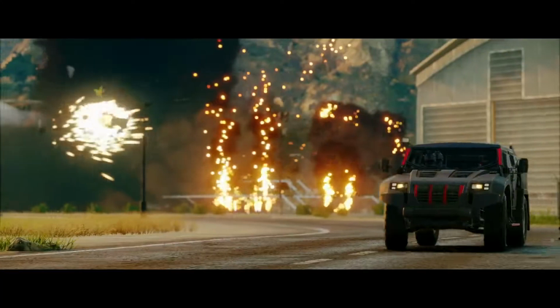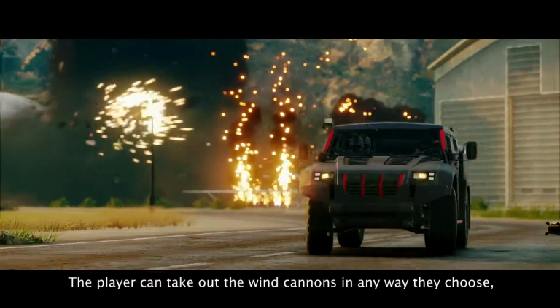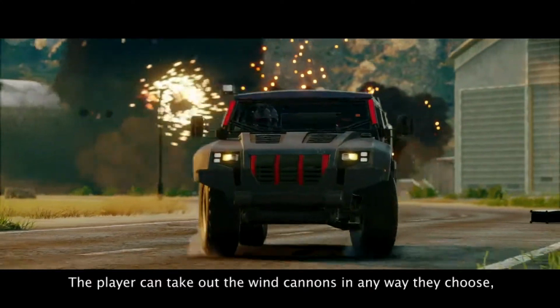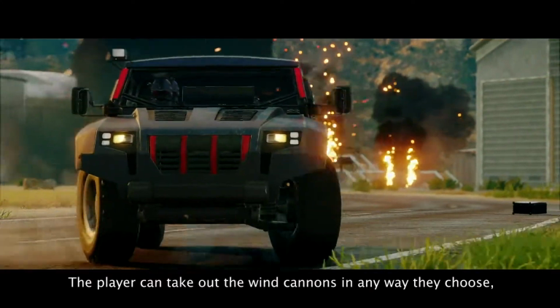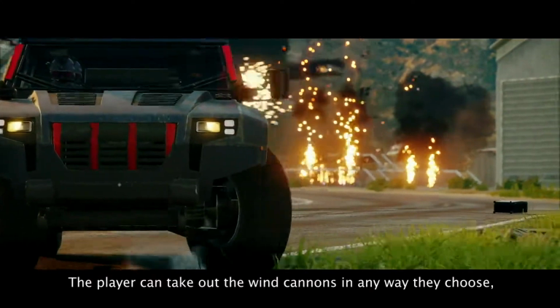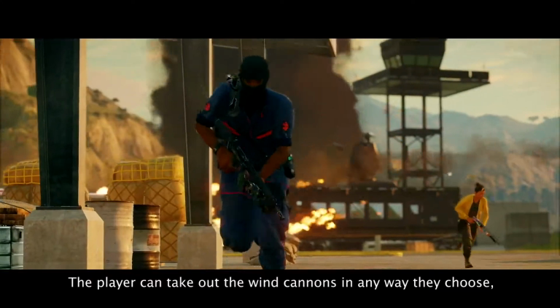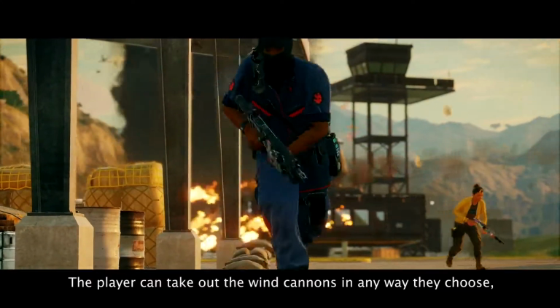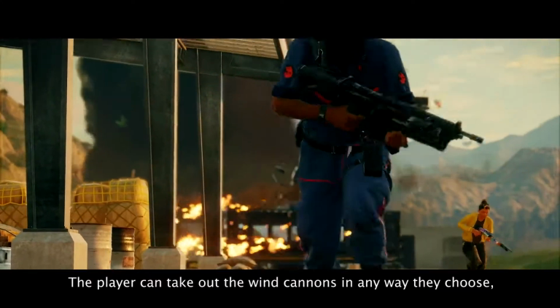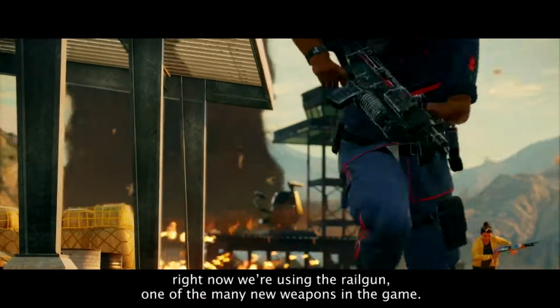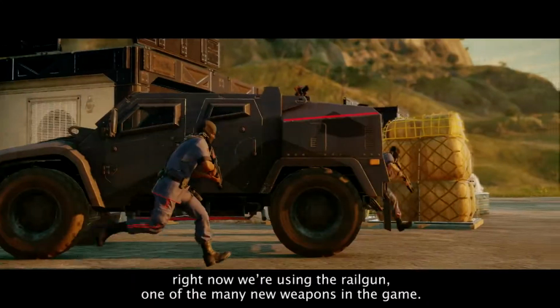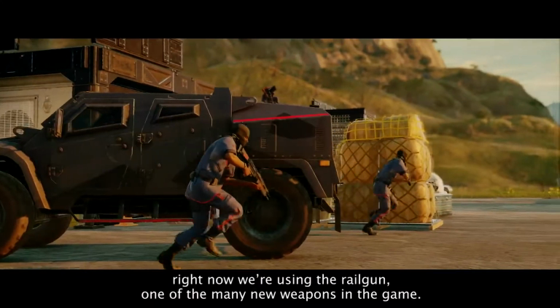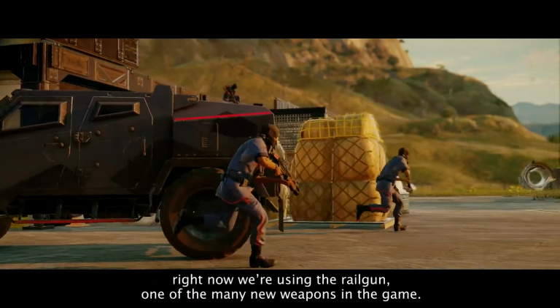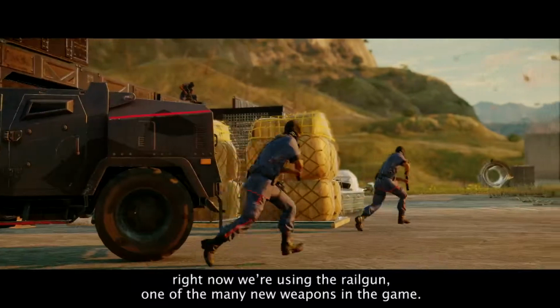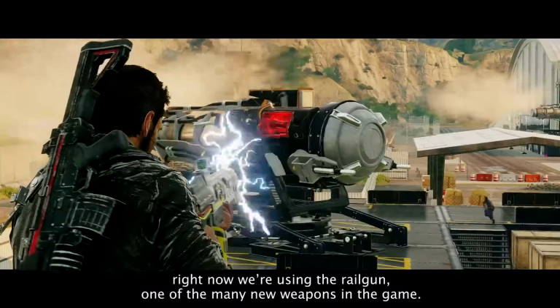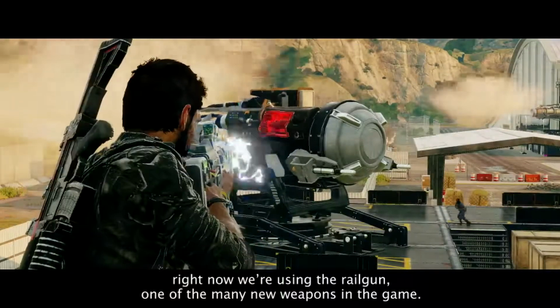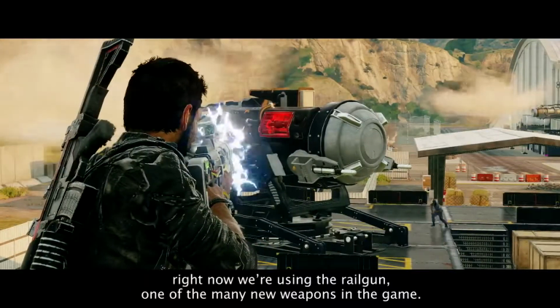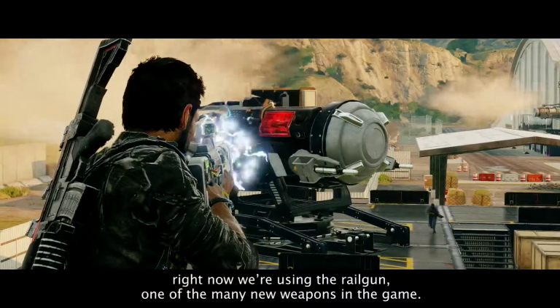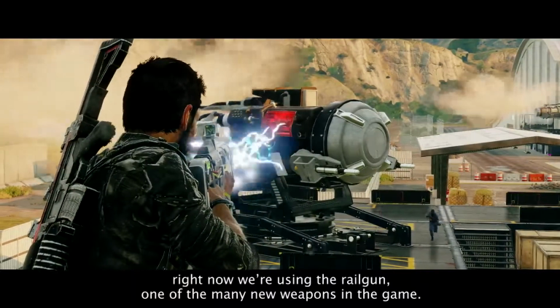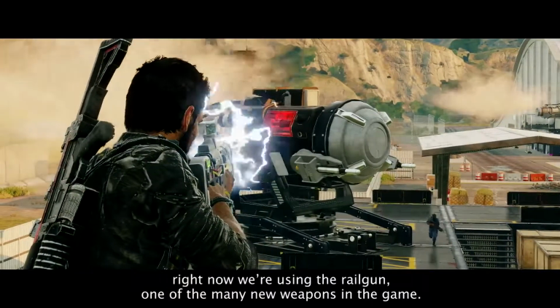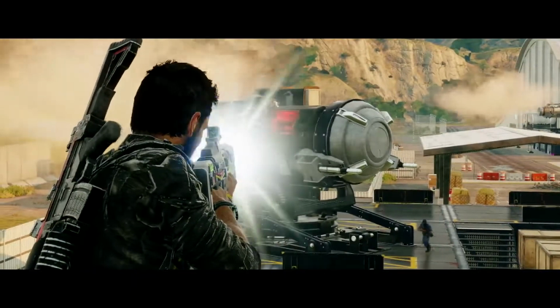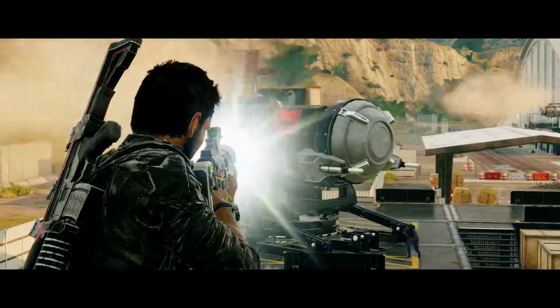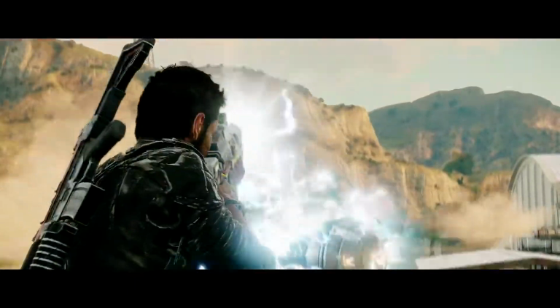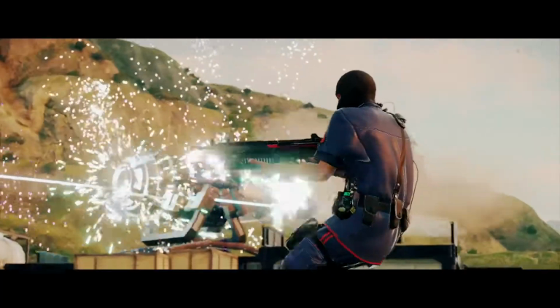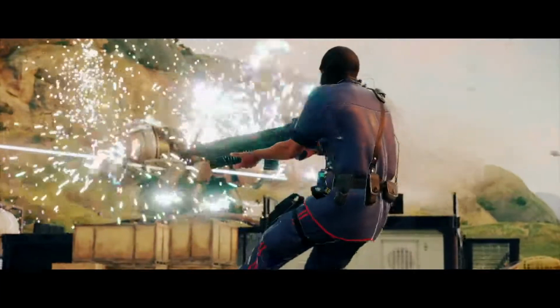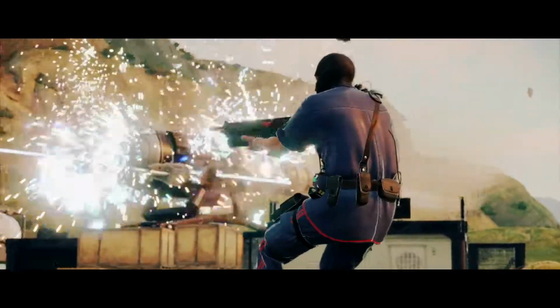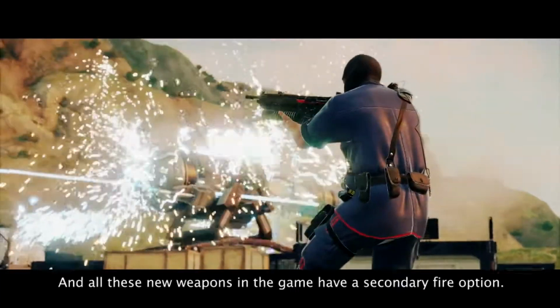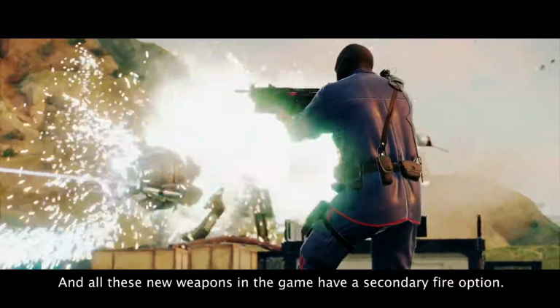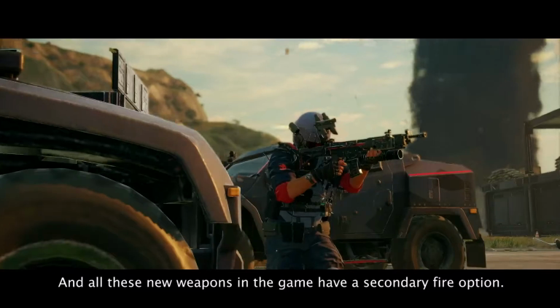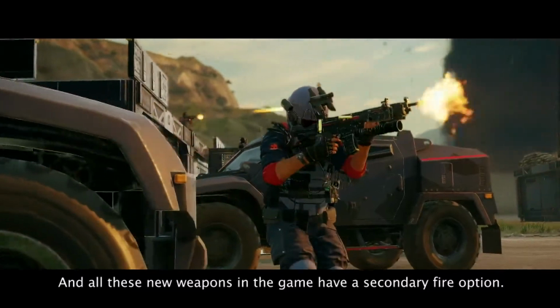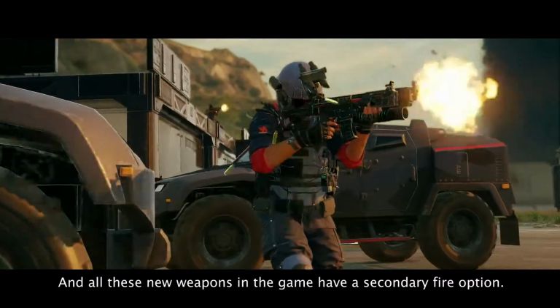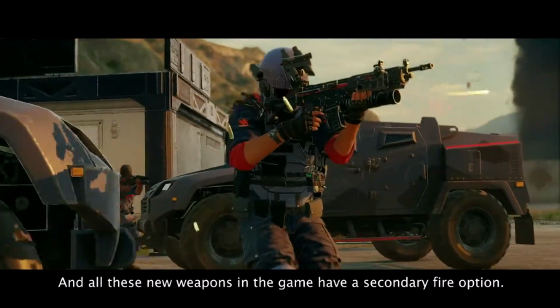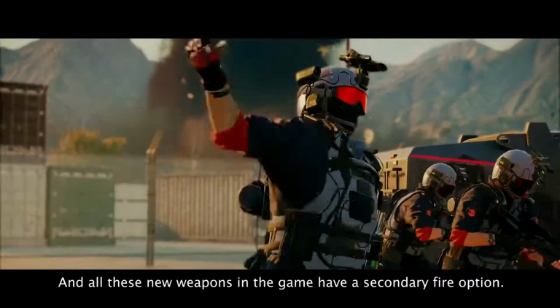The player can take out the wind cannons in any way they choose. Right now we're using the railgun, one of the many new weapons in the game. And all these new weapons have a secondary fire option.